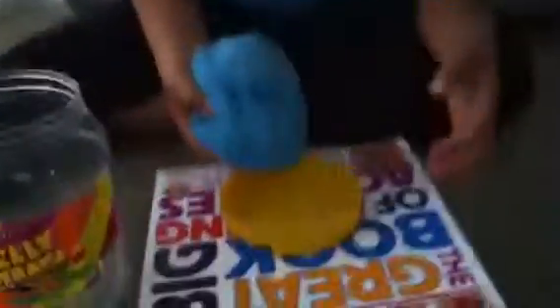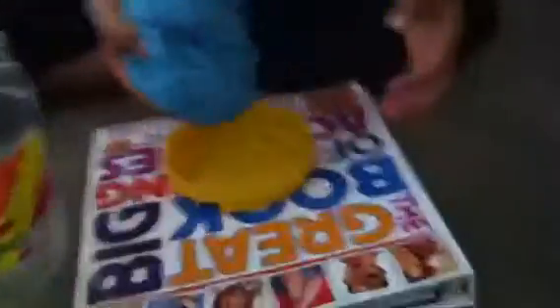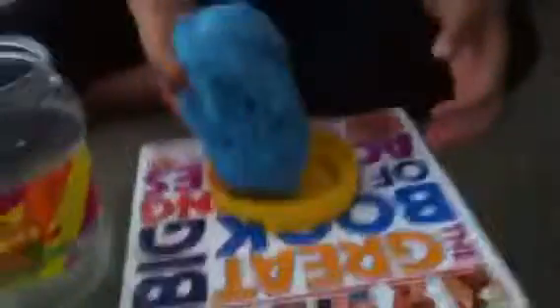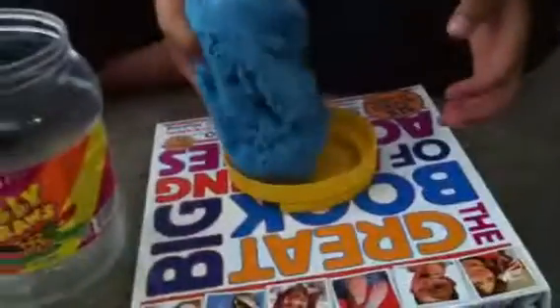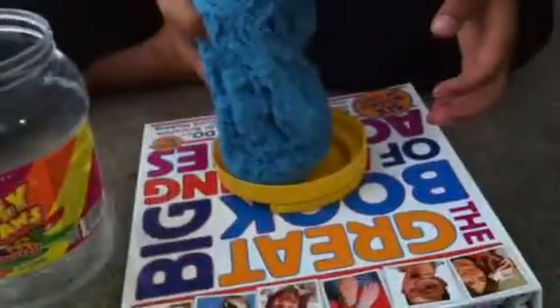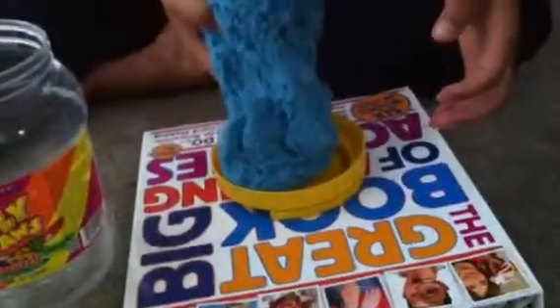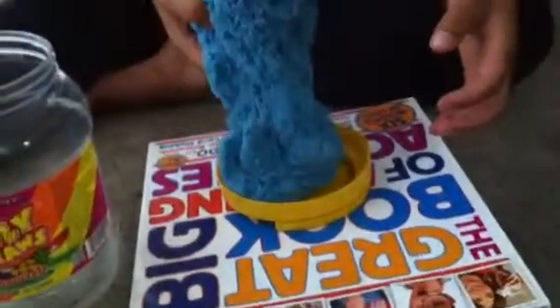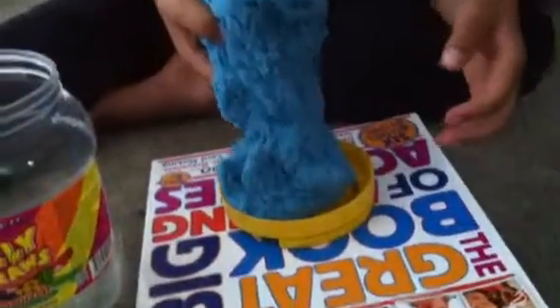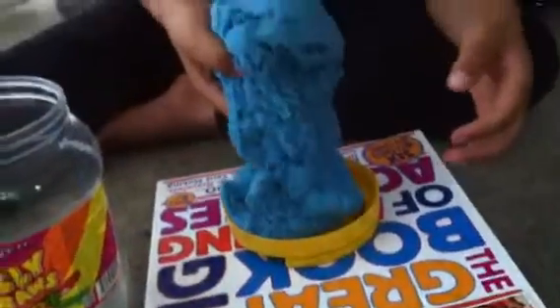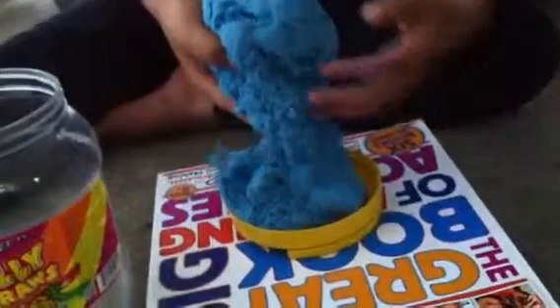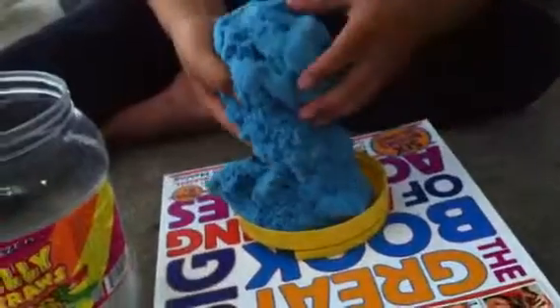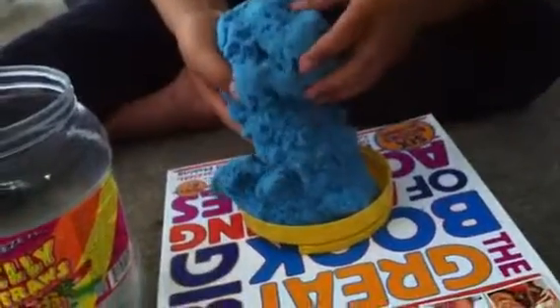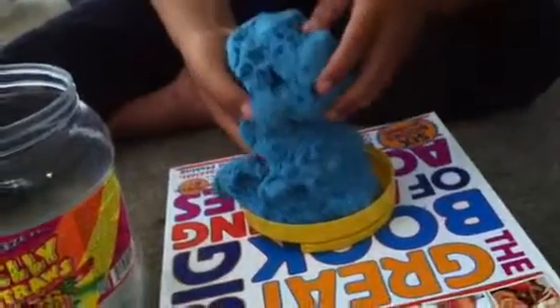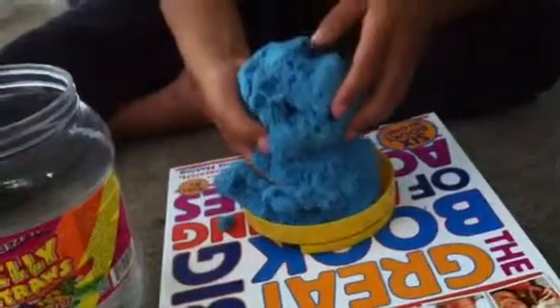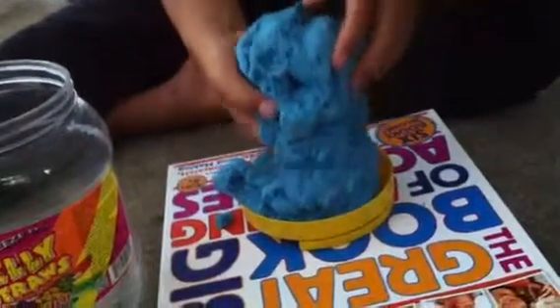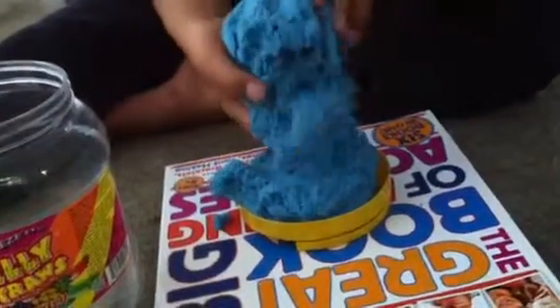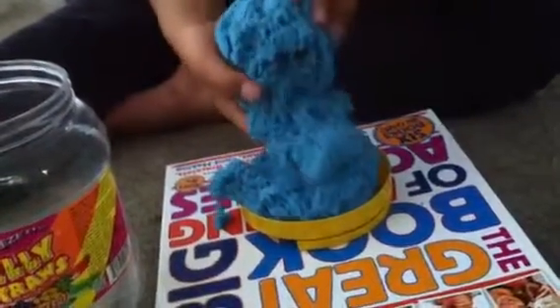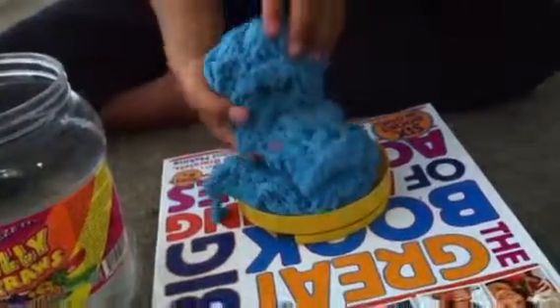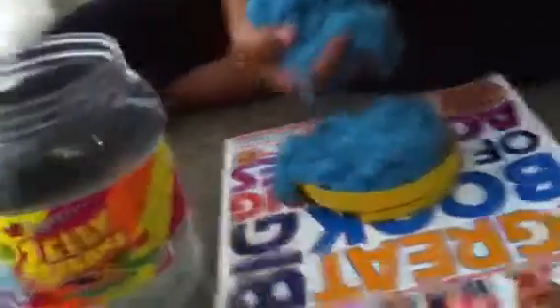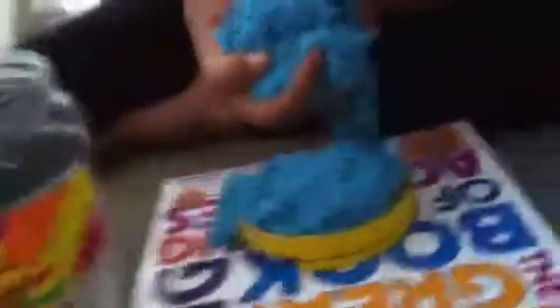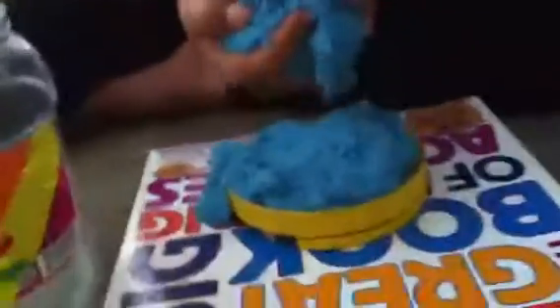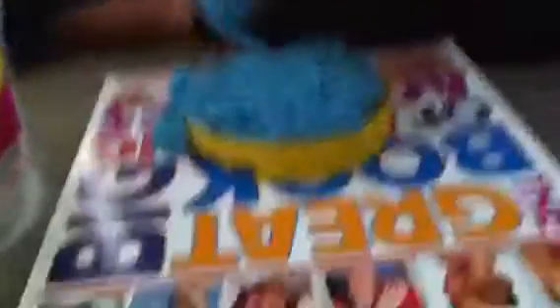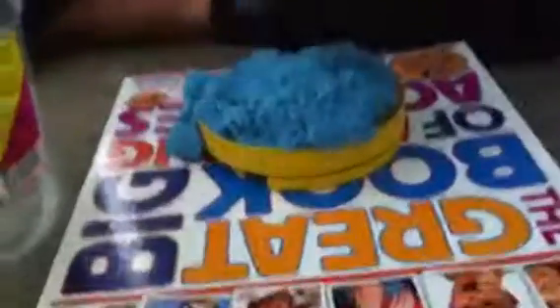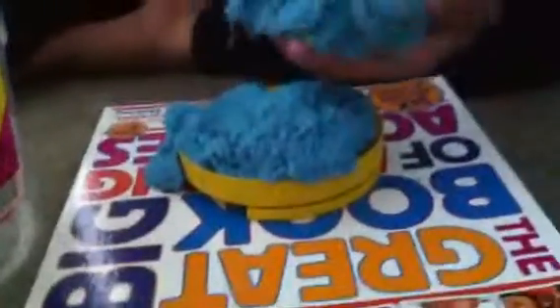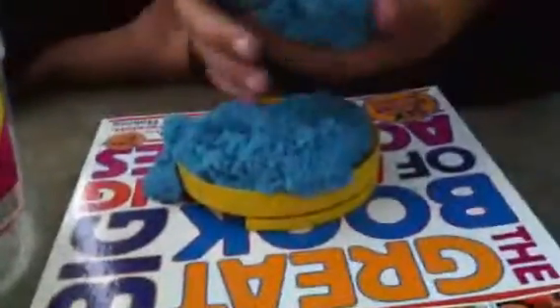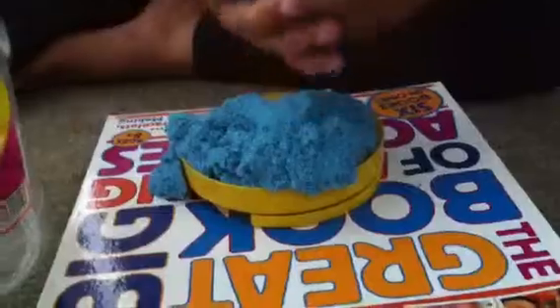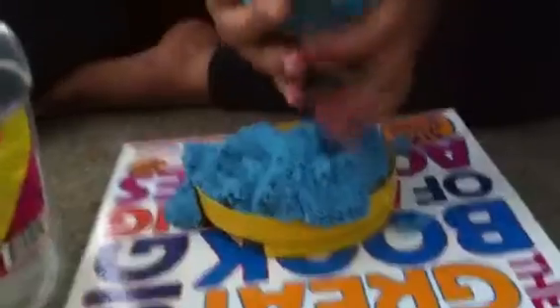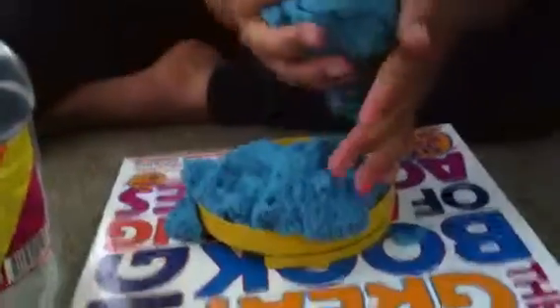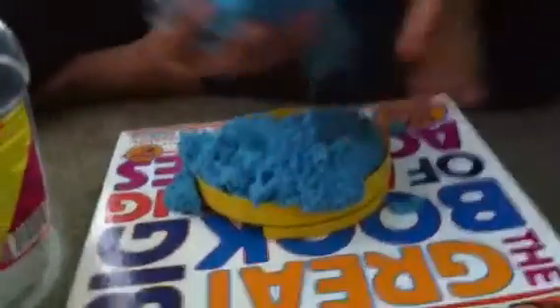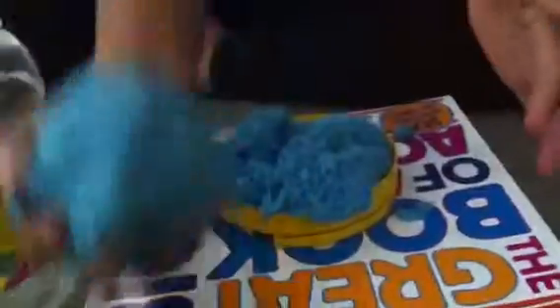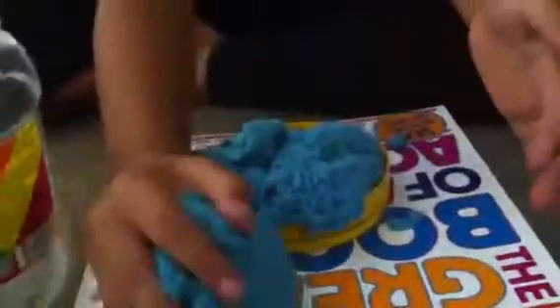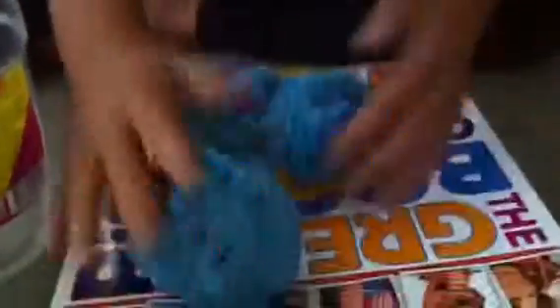So first, get any kind of bottle cap — like these big ones. Big or medium, but not small.